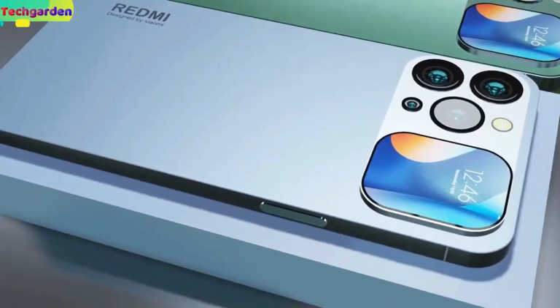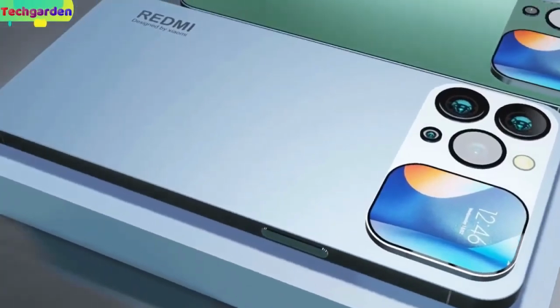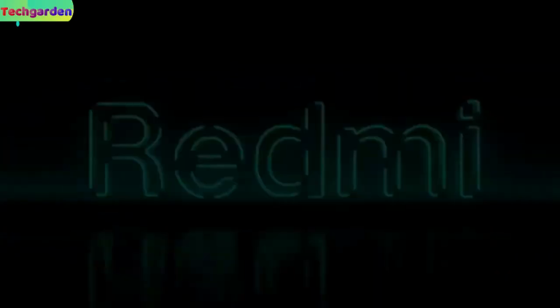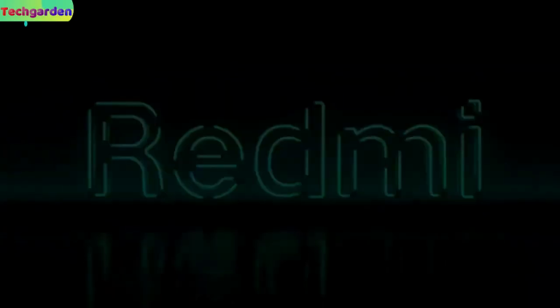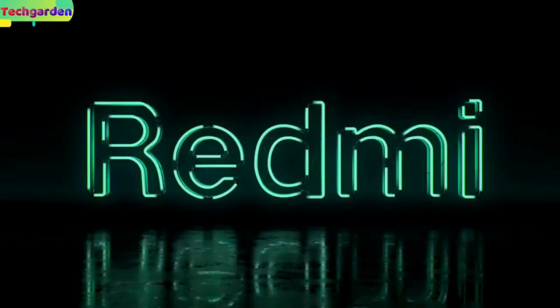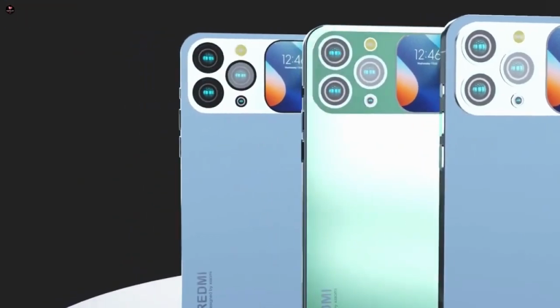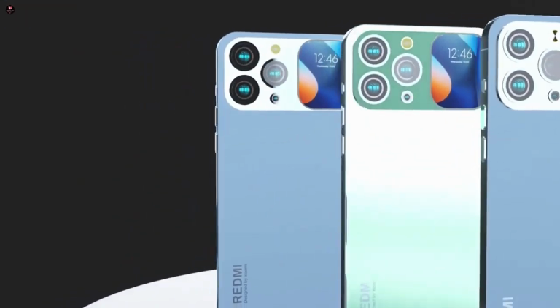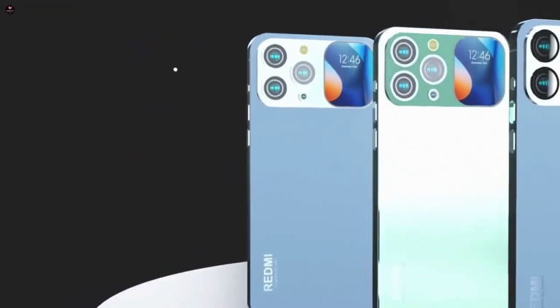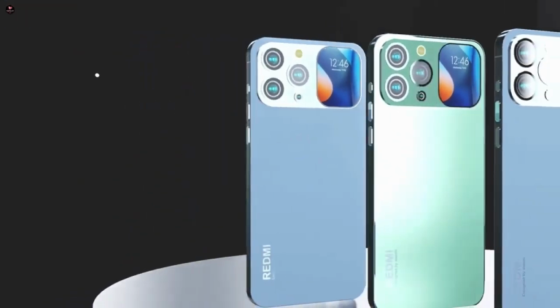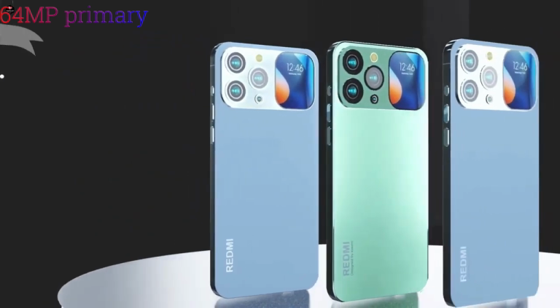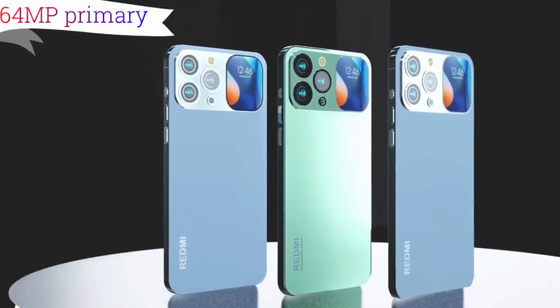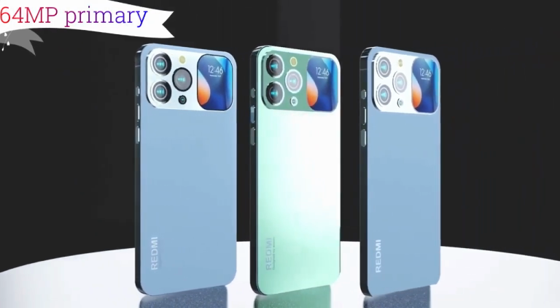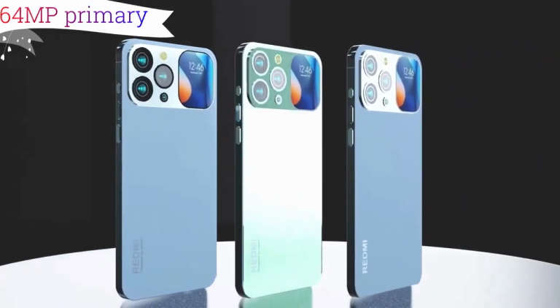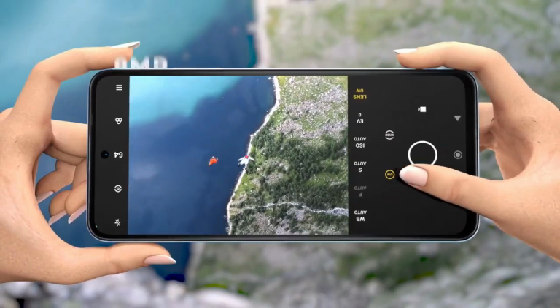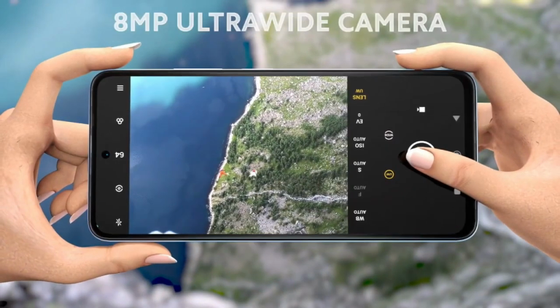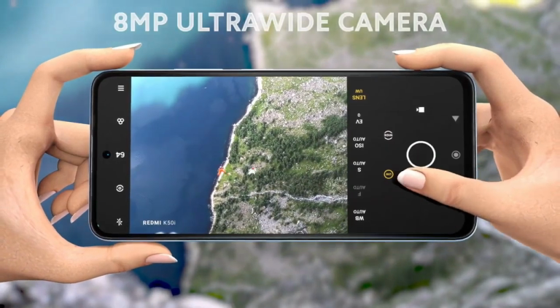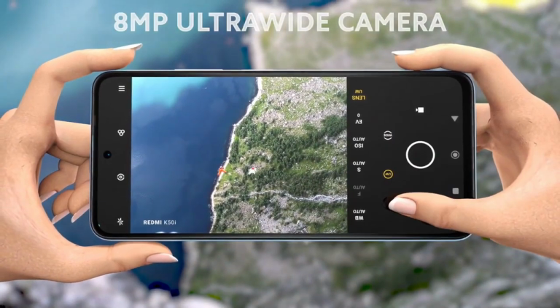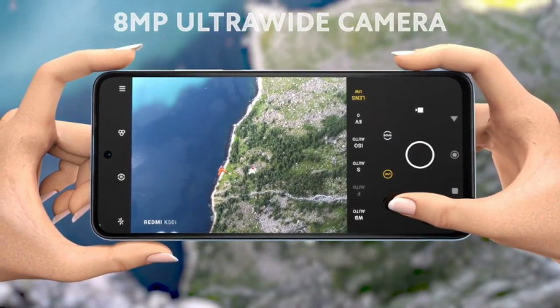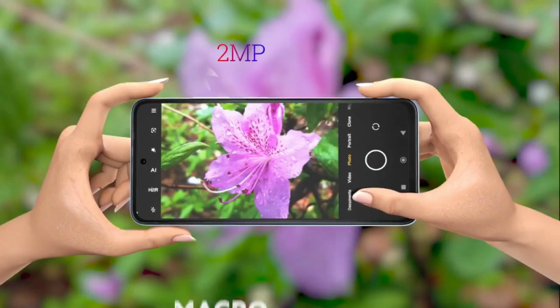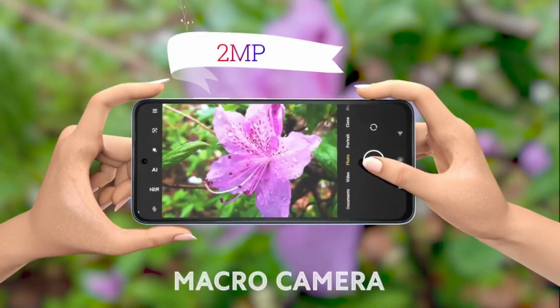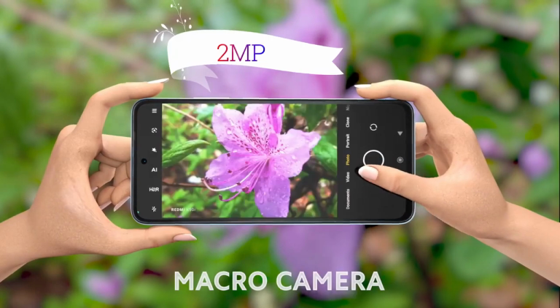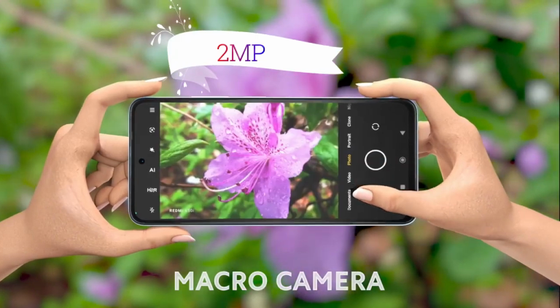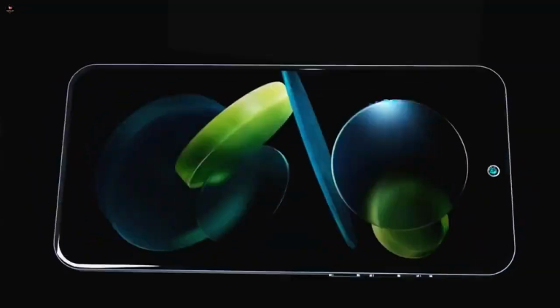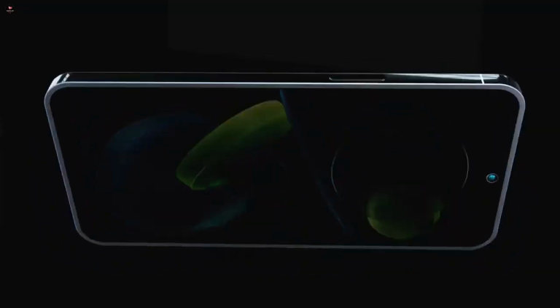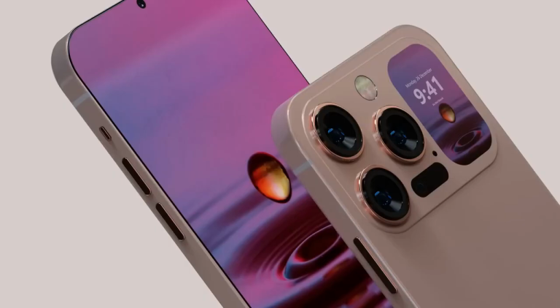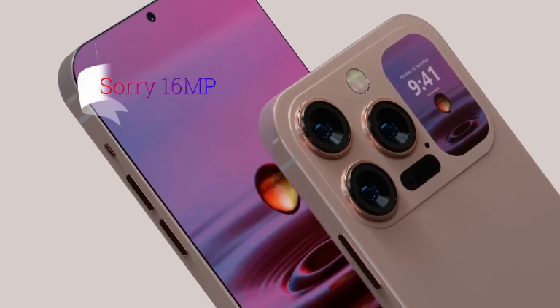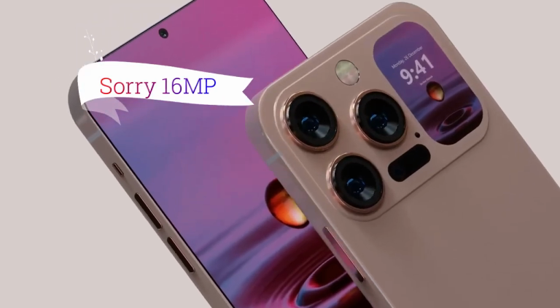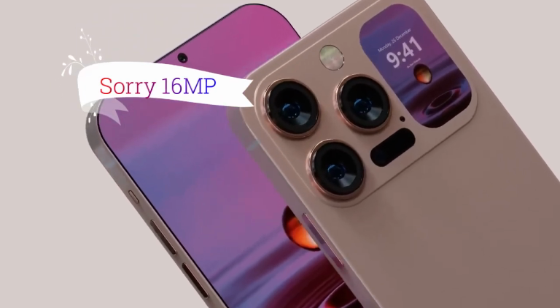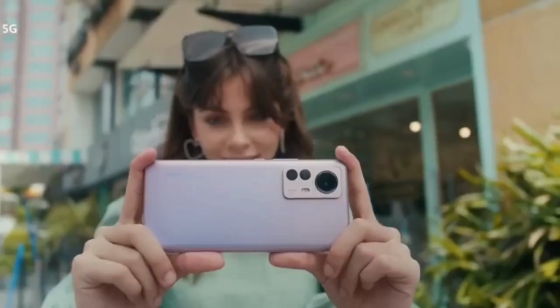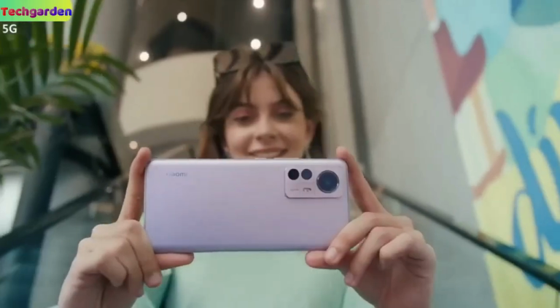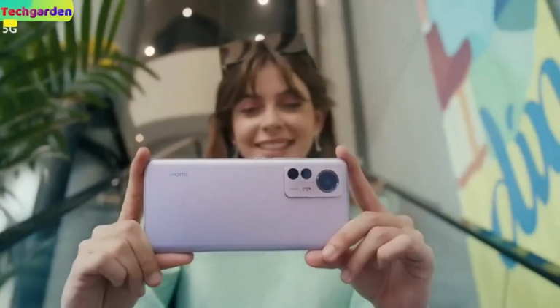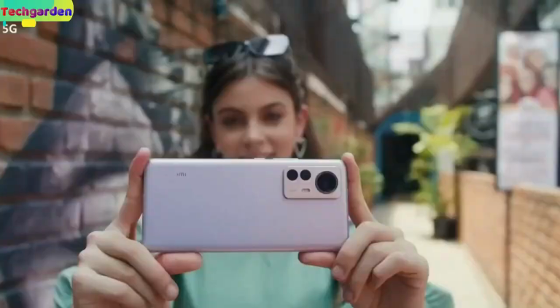Camera: the Redmi Note 14 has a triple camera setup on the back with a 64 megapixel primary camera, an 8 megapixel ultrawide camera, and a 2 megapixel macro camera. In the front there will be a 60 megapixel selfie camera which takes great selfies and video calls.